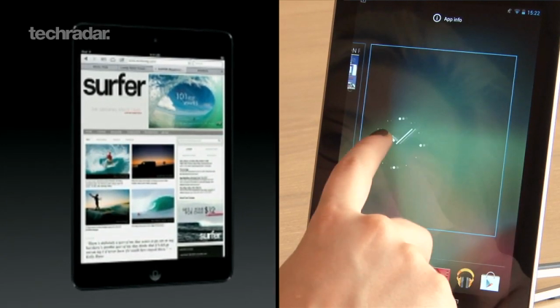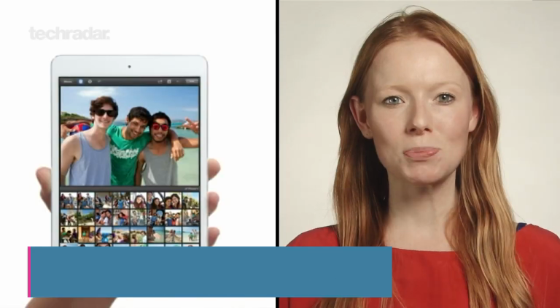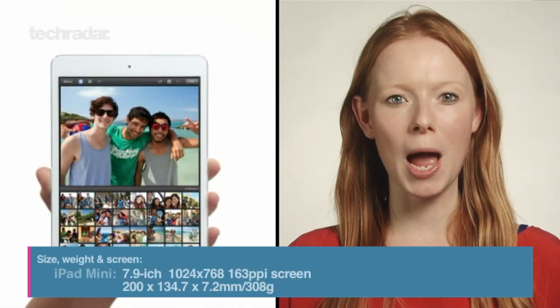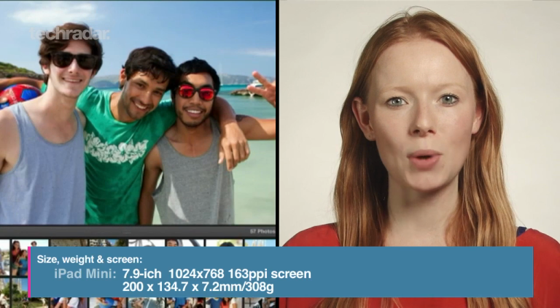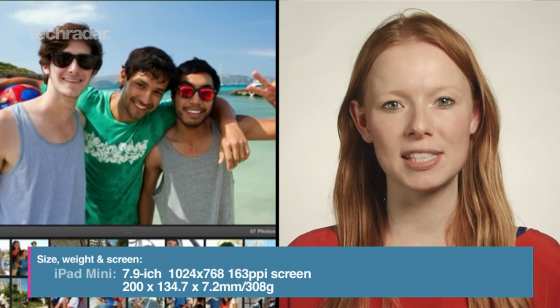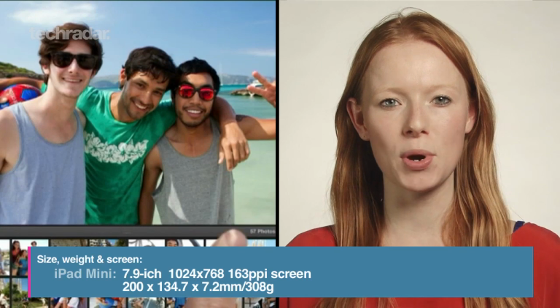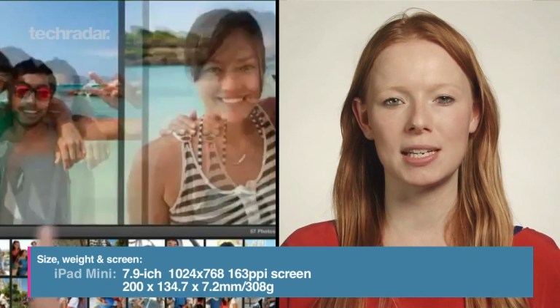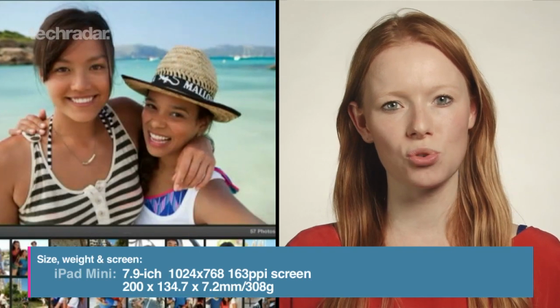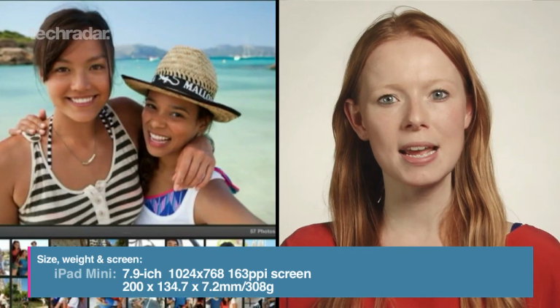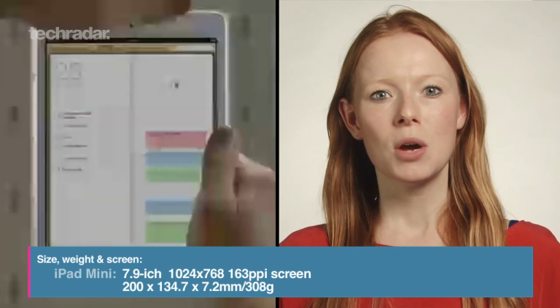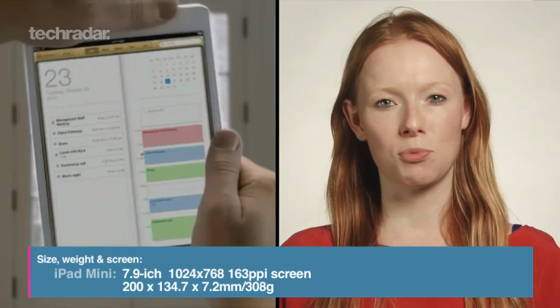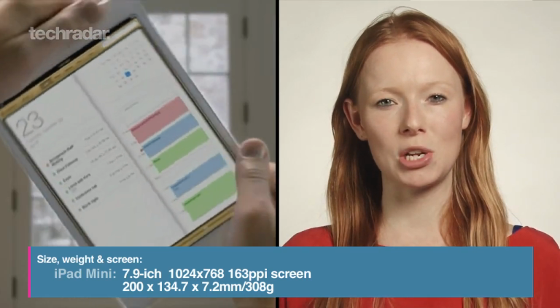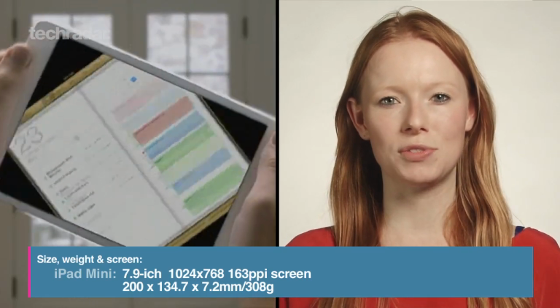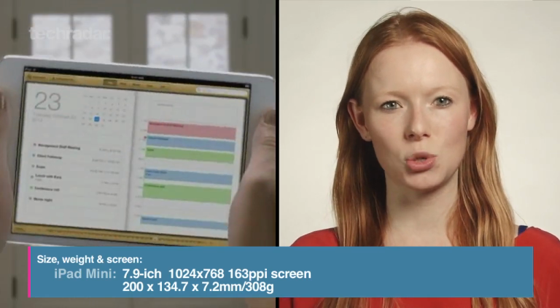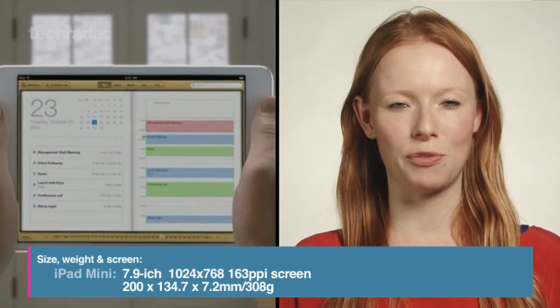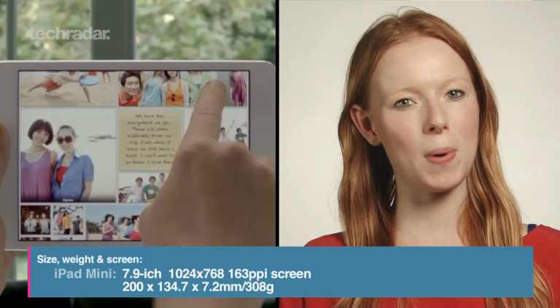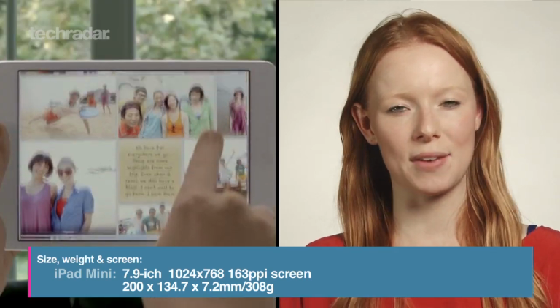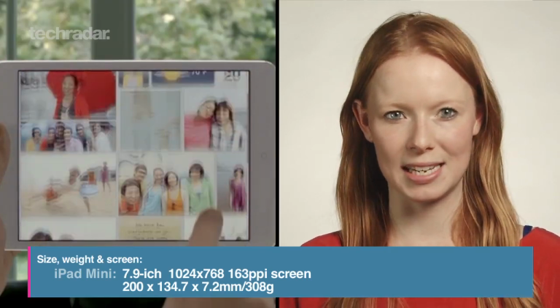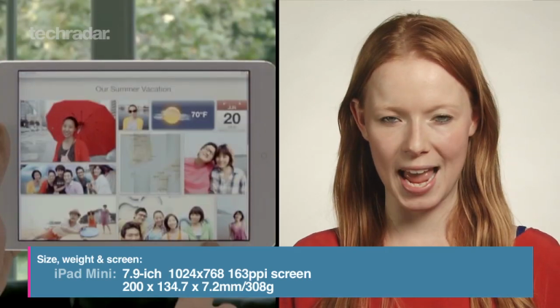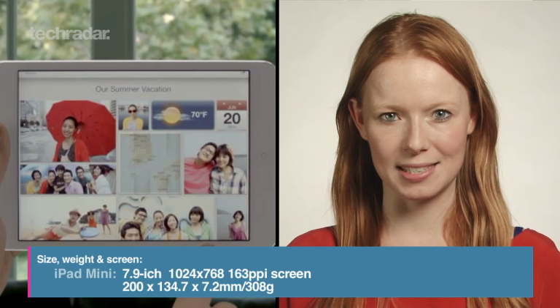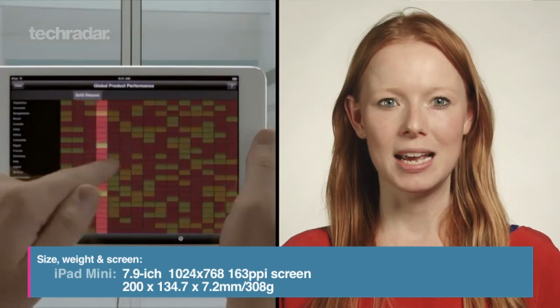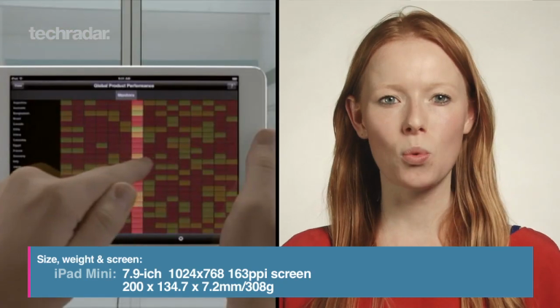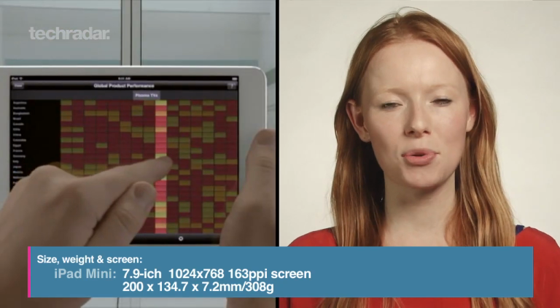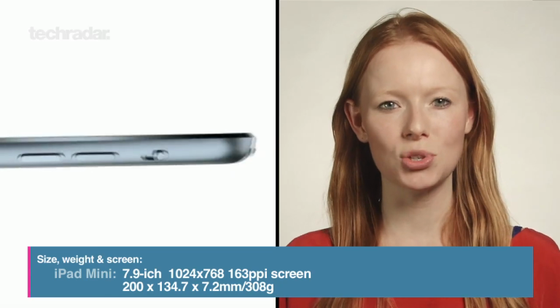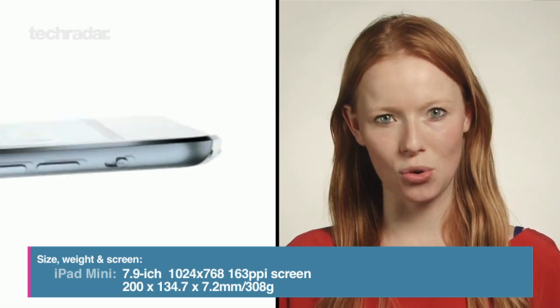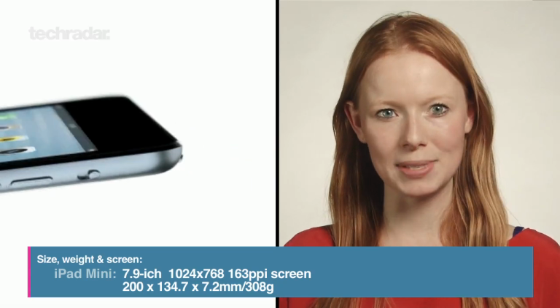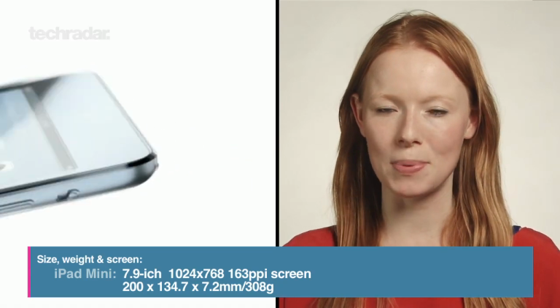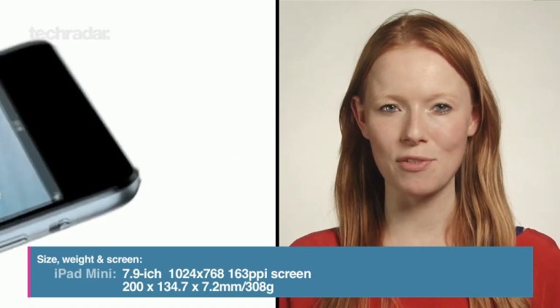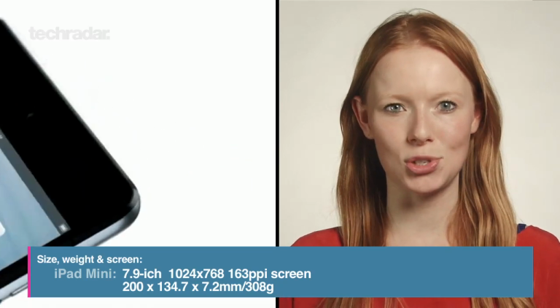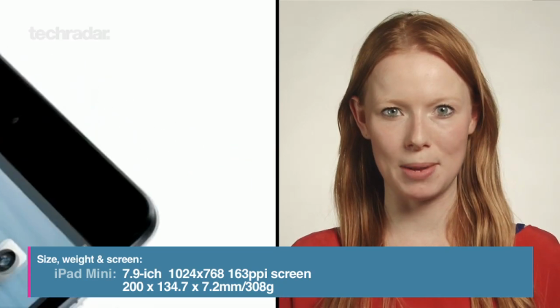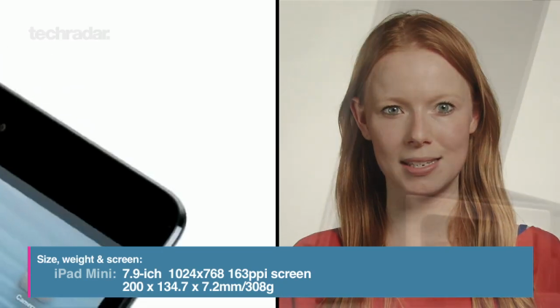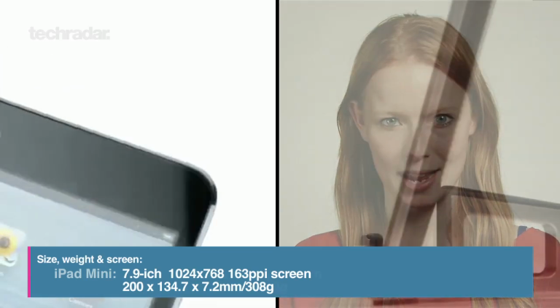The smaller iPad will have a 7.9 inch screen with a resolution of 1024 by 768. It'll weigh 308 grams and be 7.2 millimeters thick.